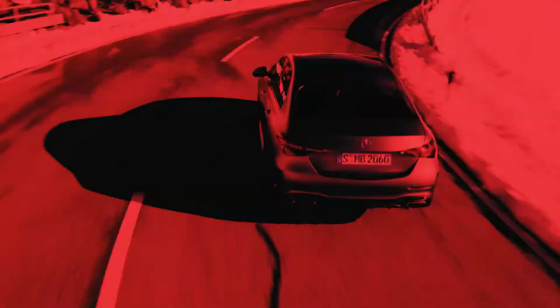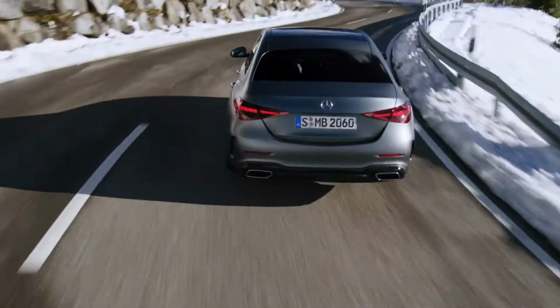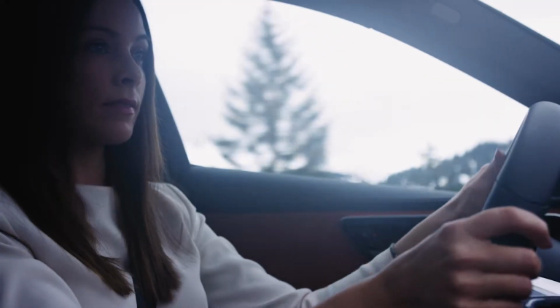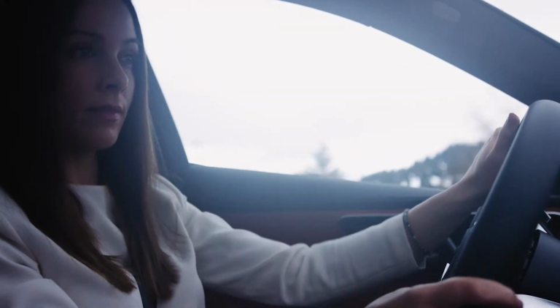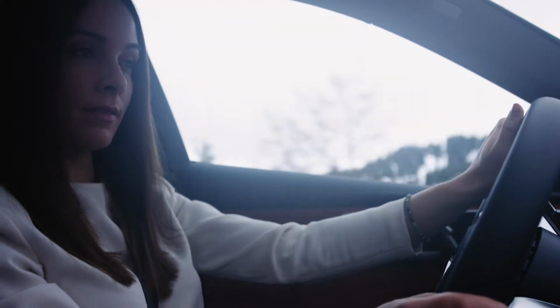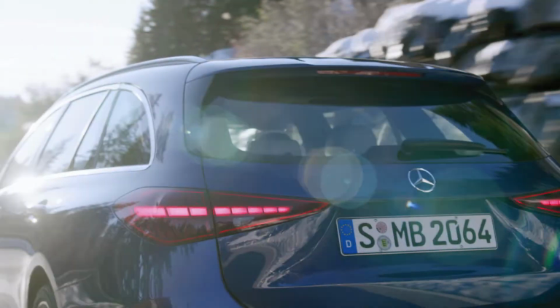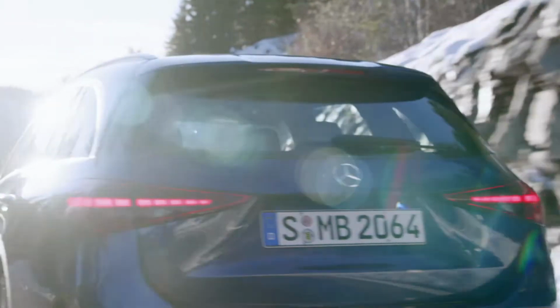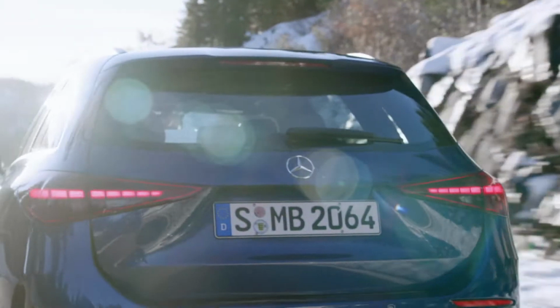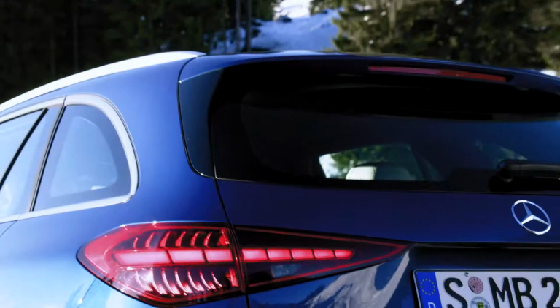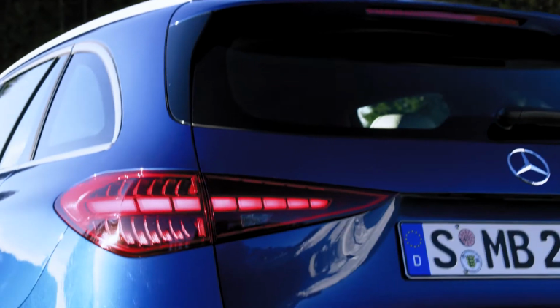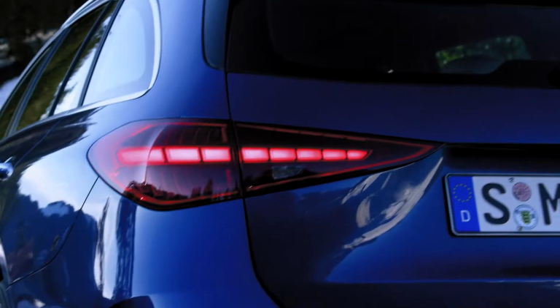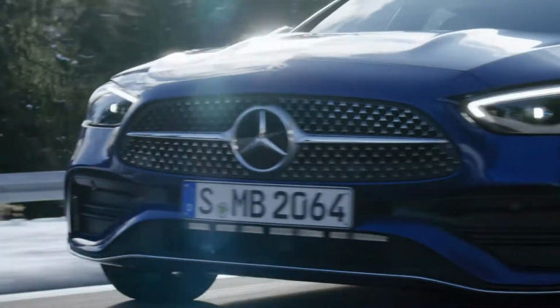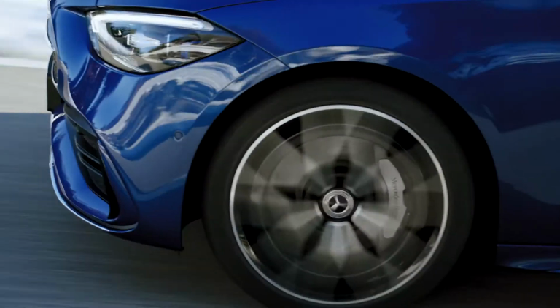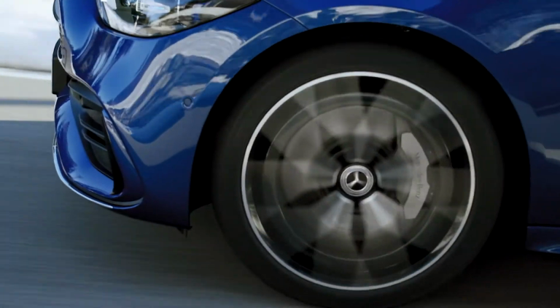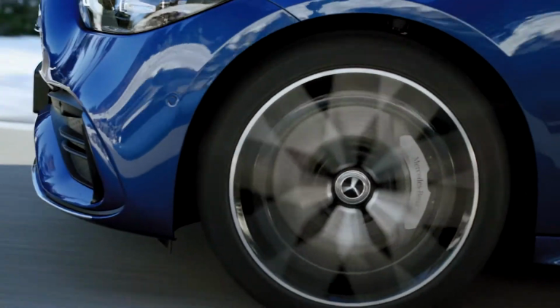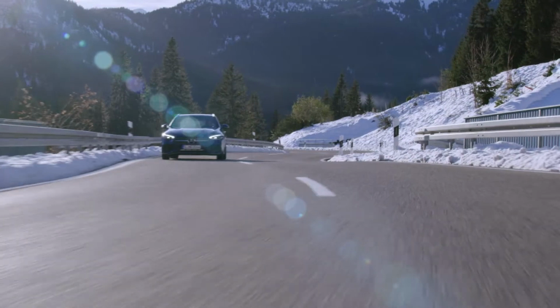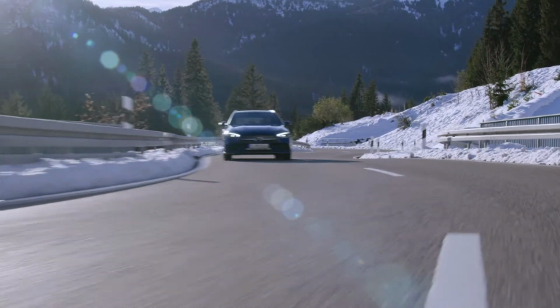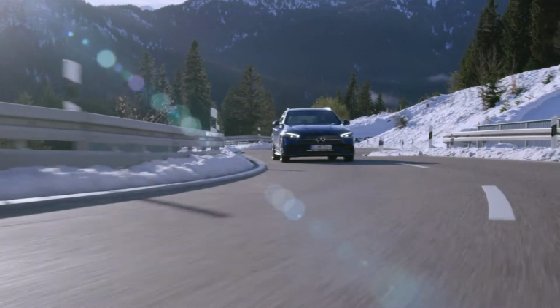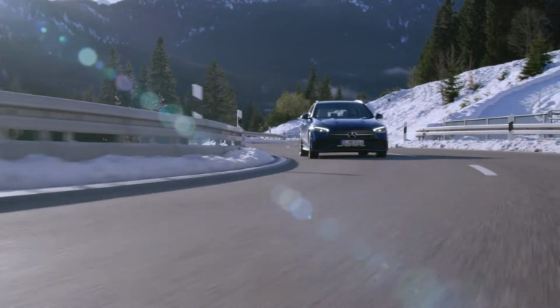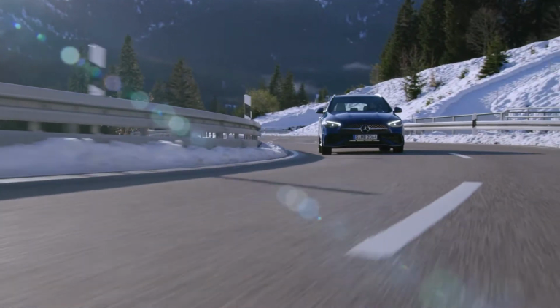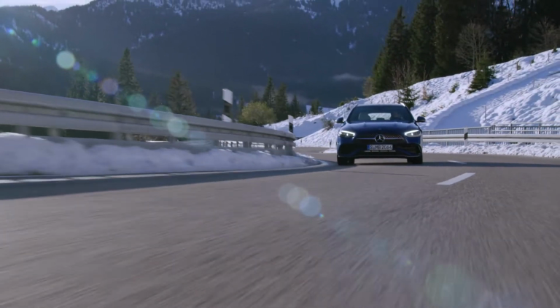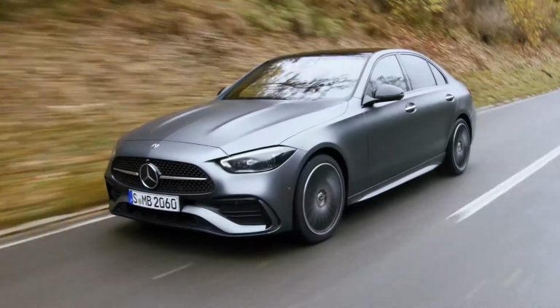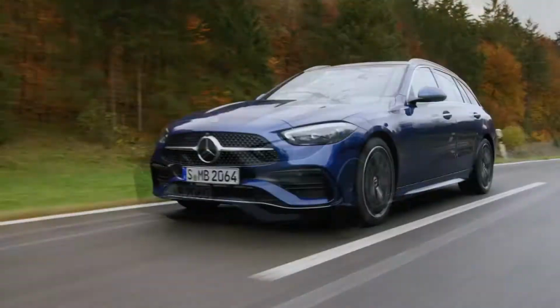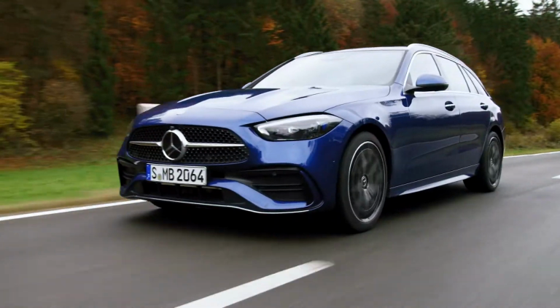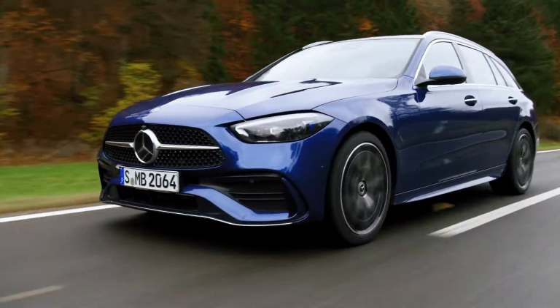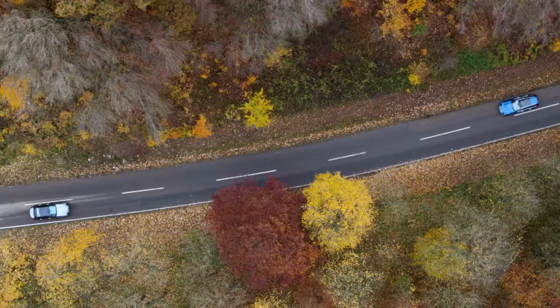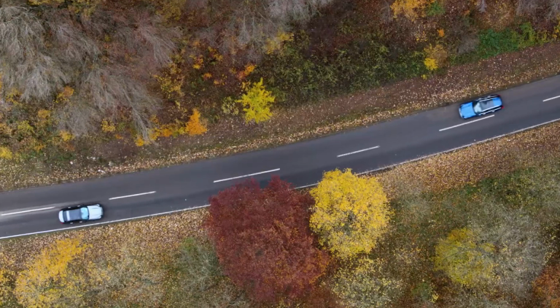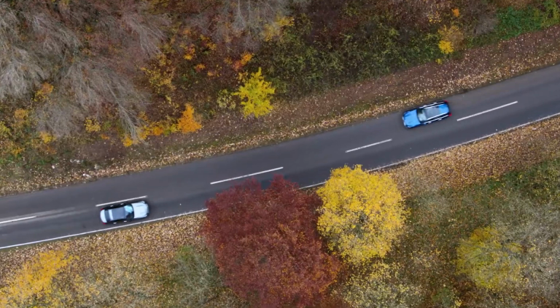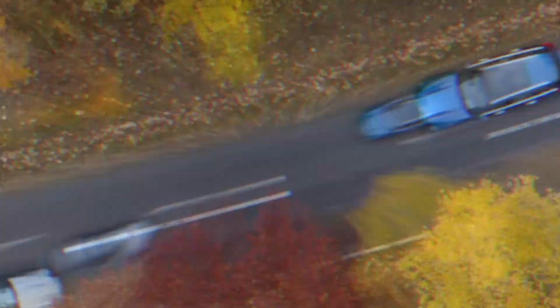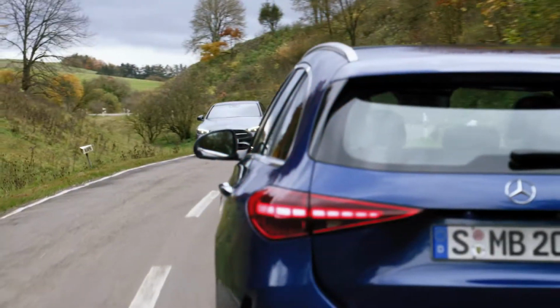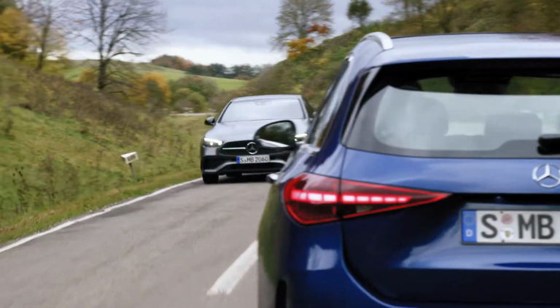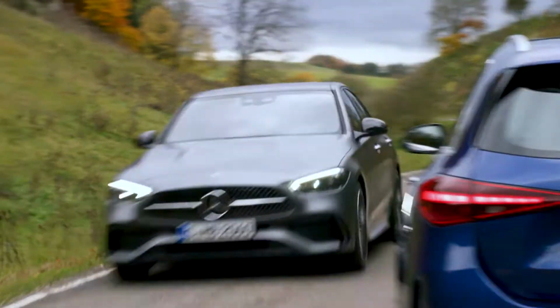The new C-Class is particularly sustainable because it's the first completely electrified model series from Mercedes-Benz. For the first time, the new C-Class sedan and wagon are coming to dealers at the same time. Now, you get to choose.